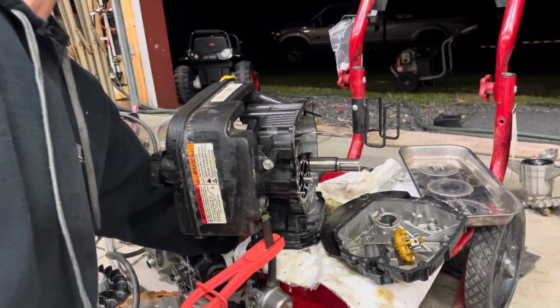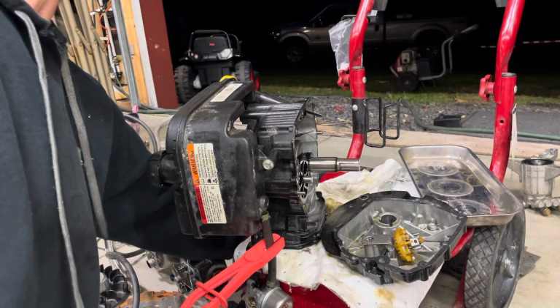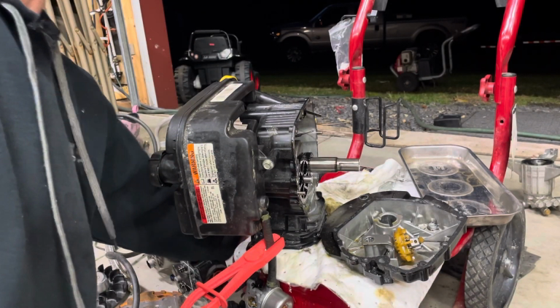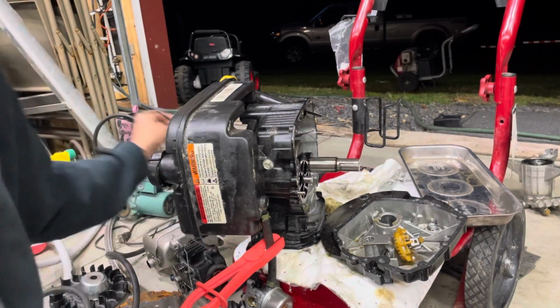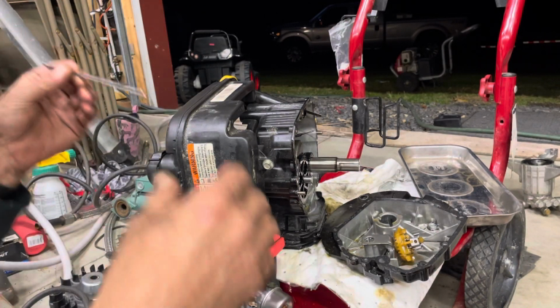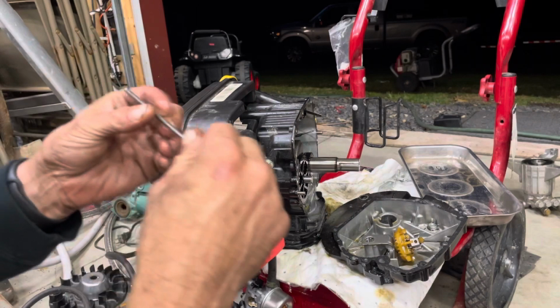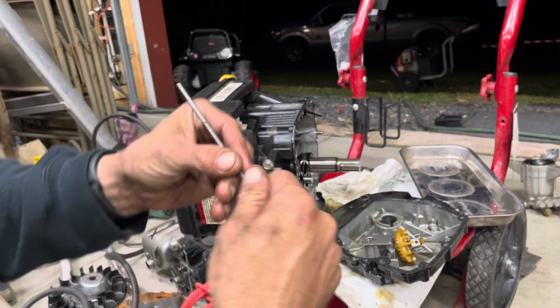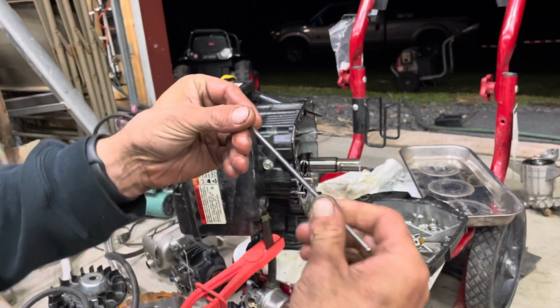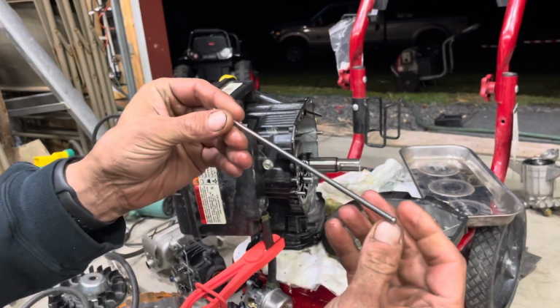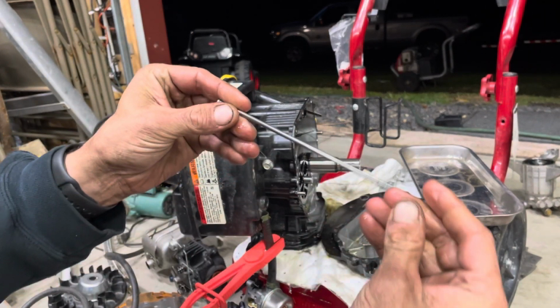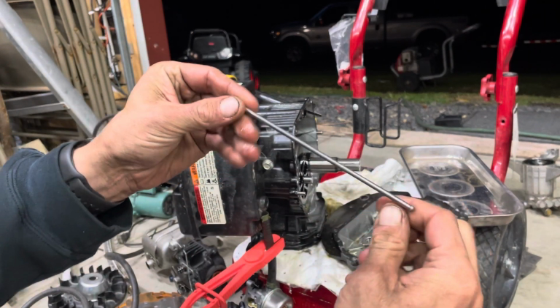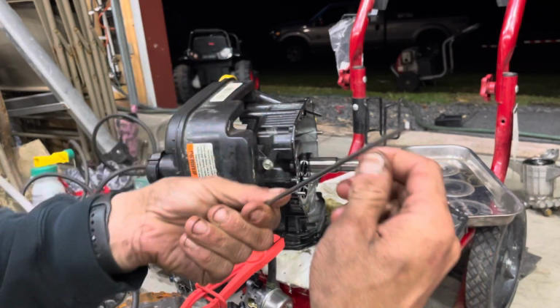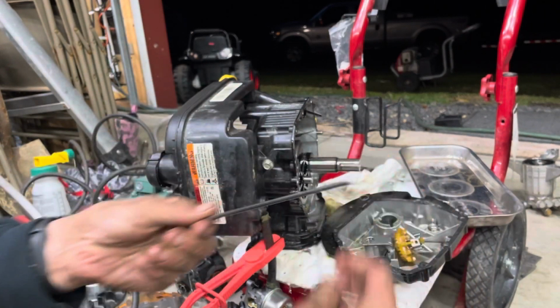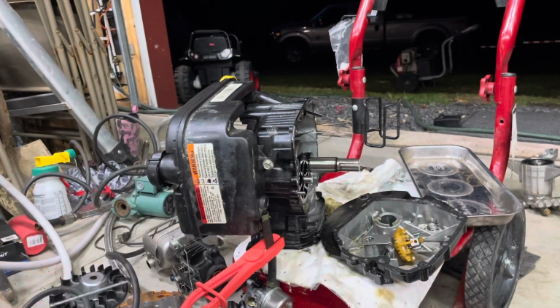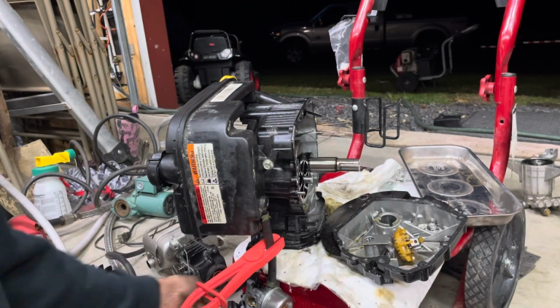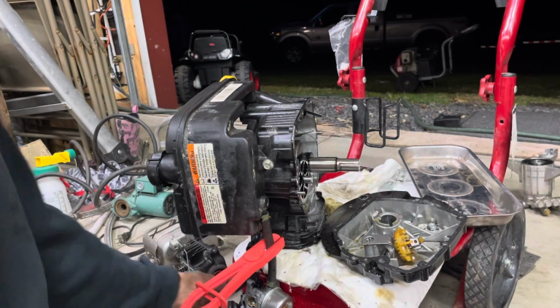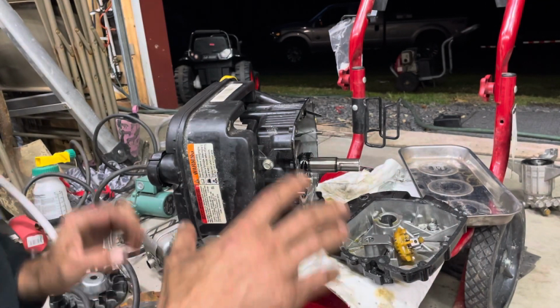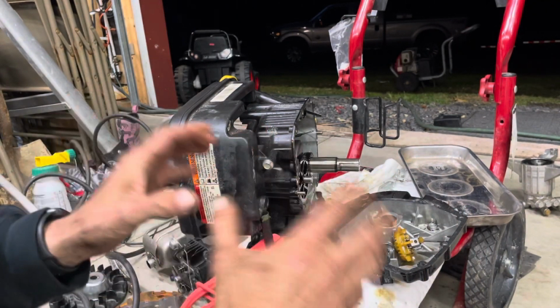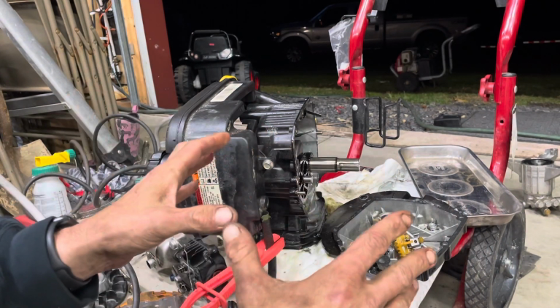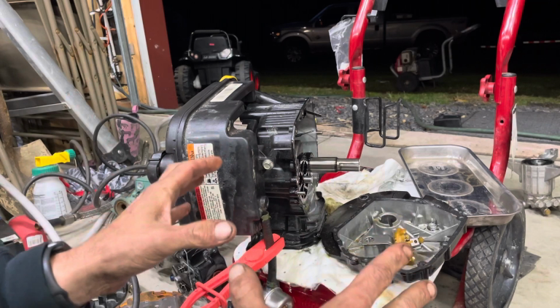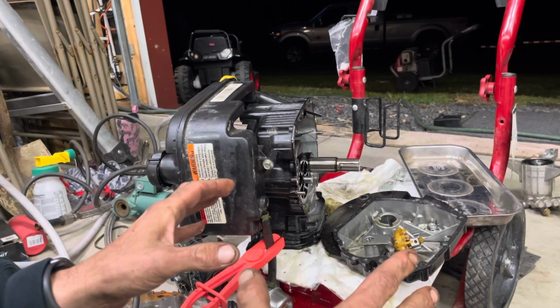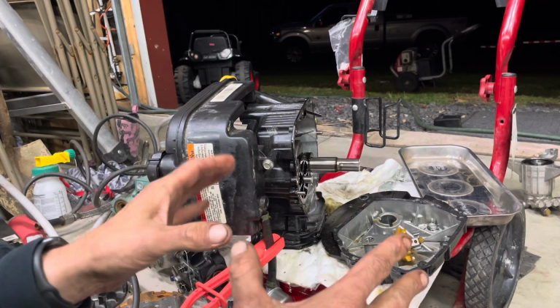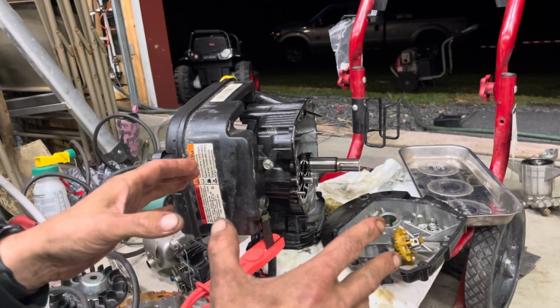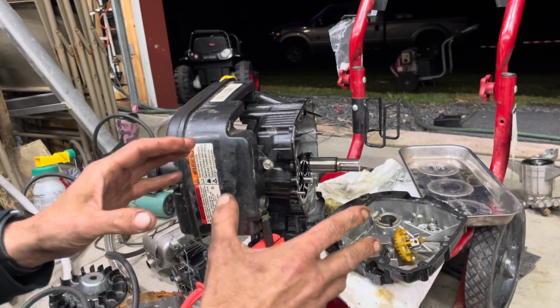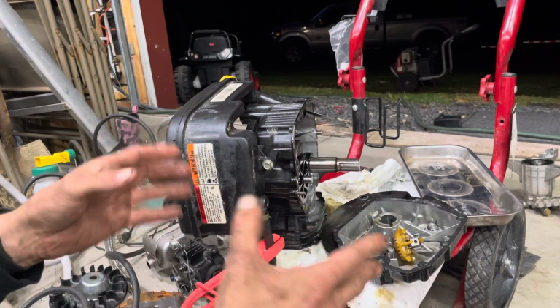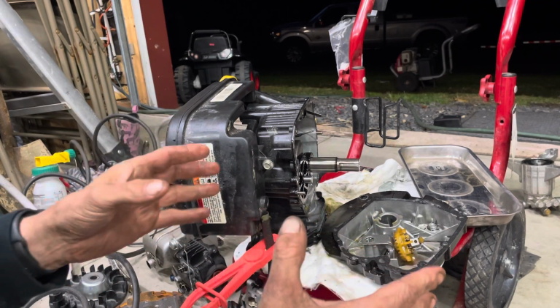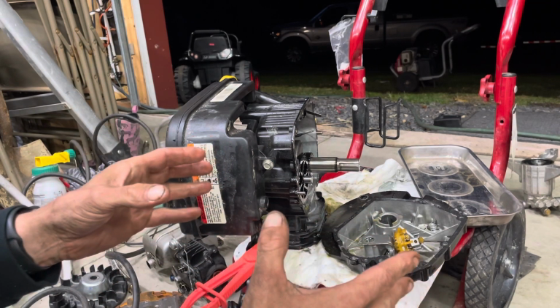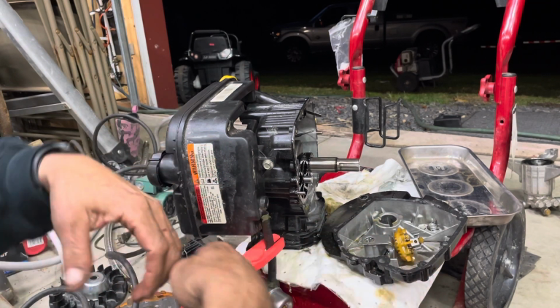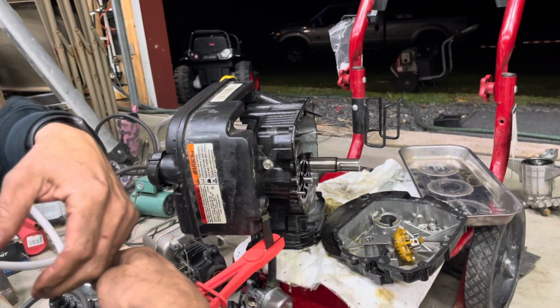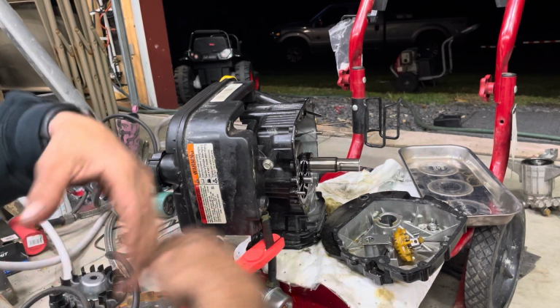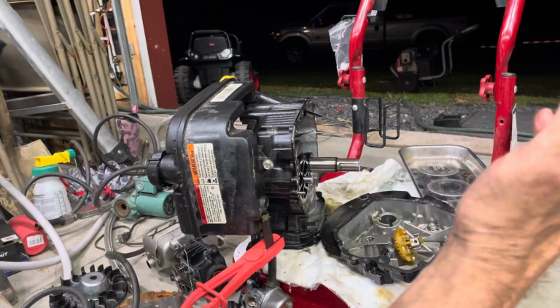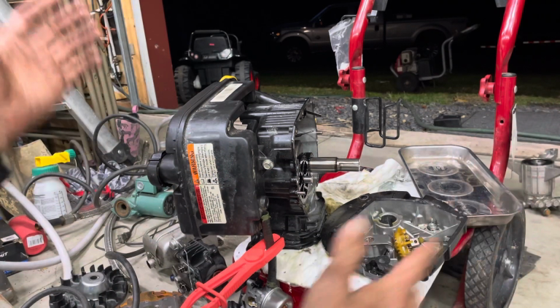Originally I thought it's probably just got some bent pushrods or something, but the pushrods are okay, and this escalated really quickly. I just had the carb off of it like a few minutes ago, and then it ended up just ripping the whole thing apart.